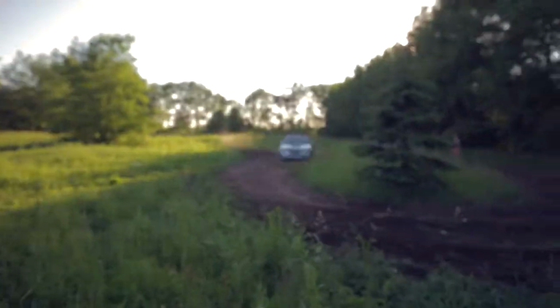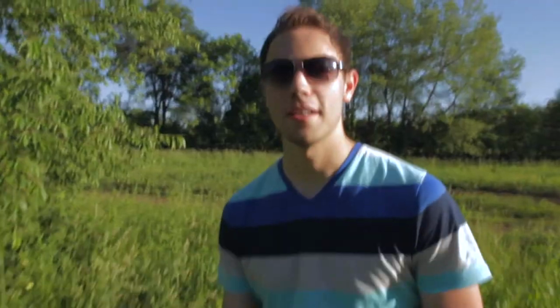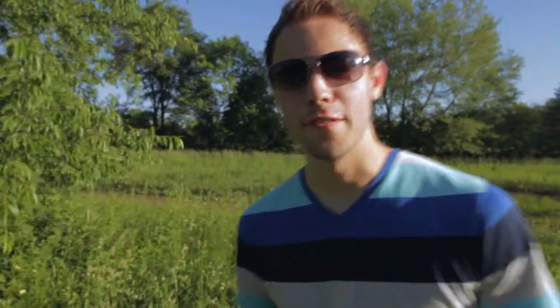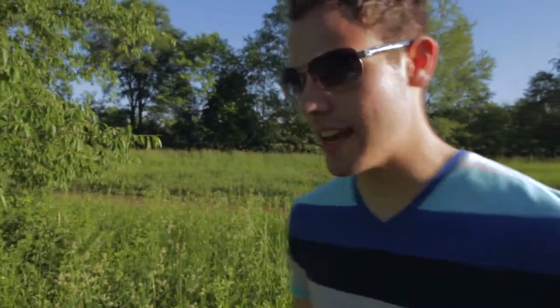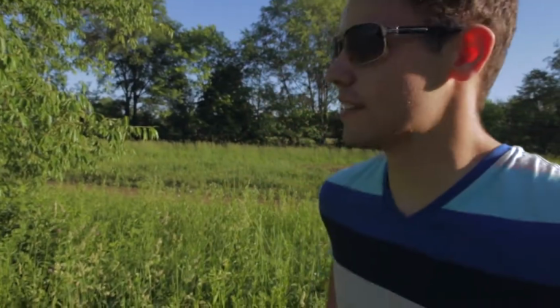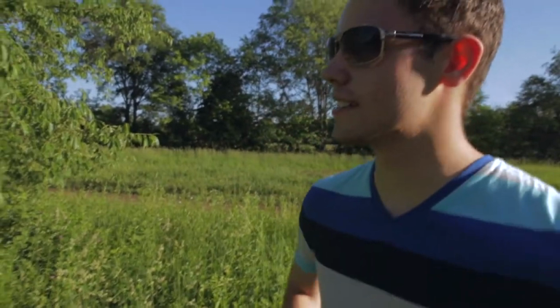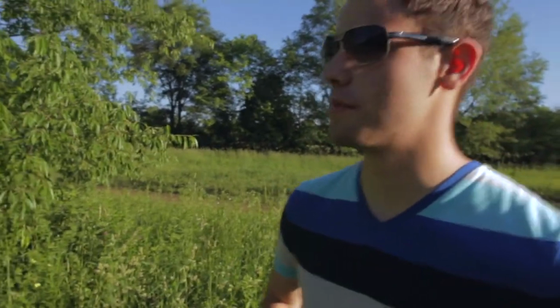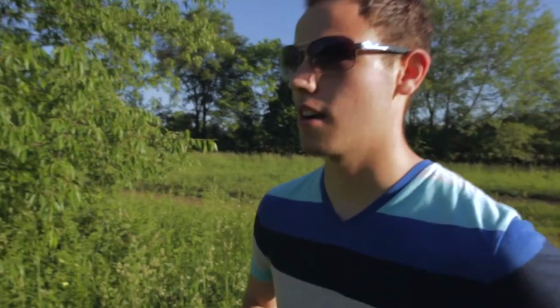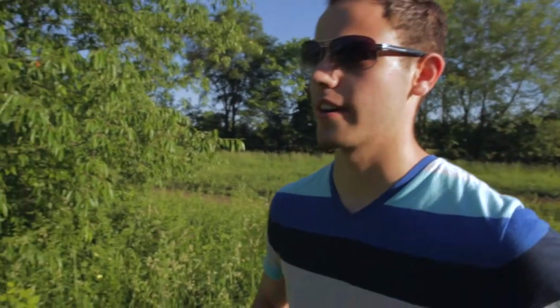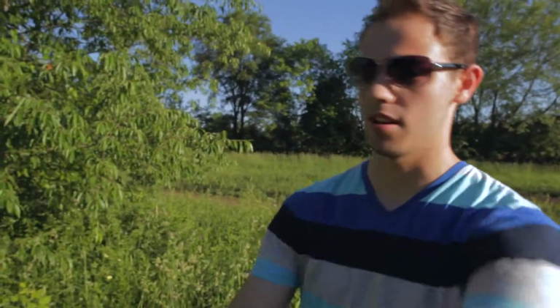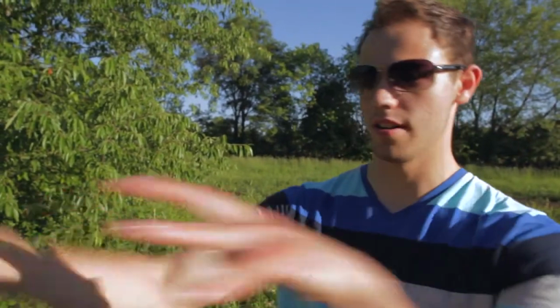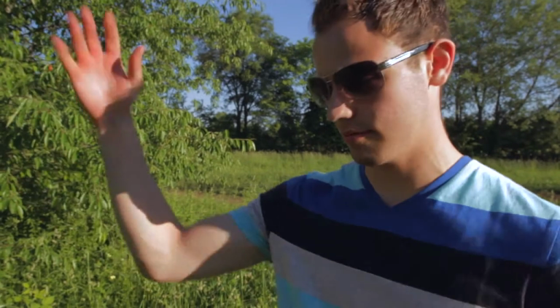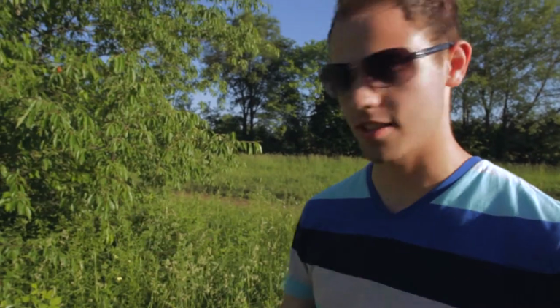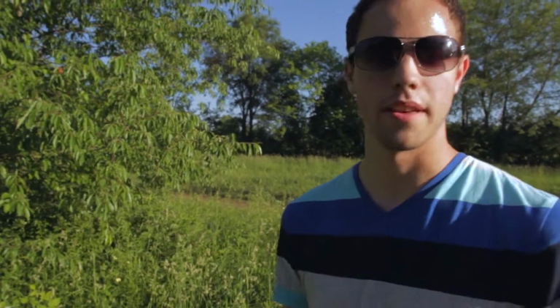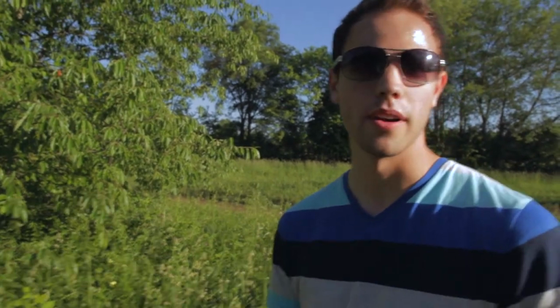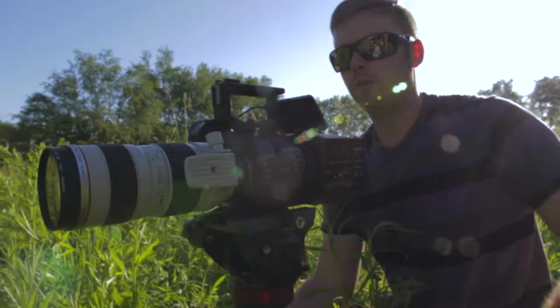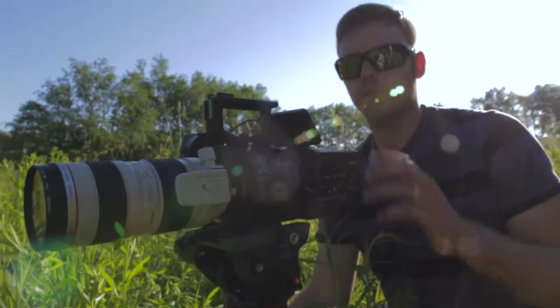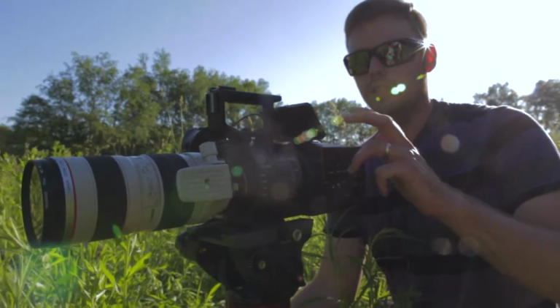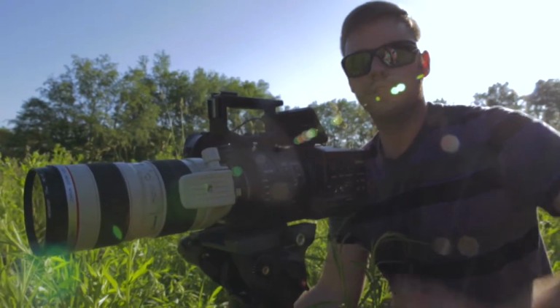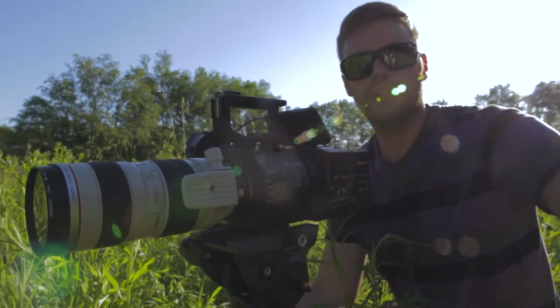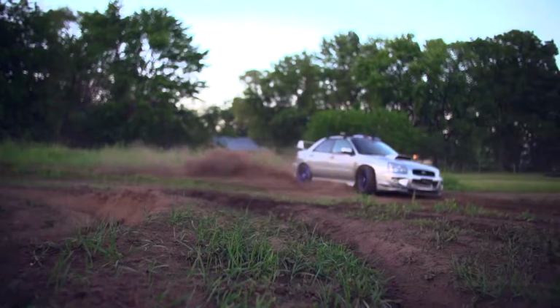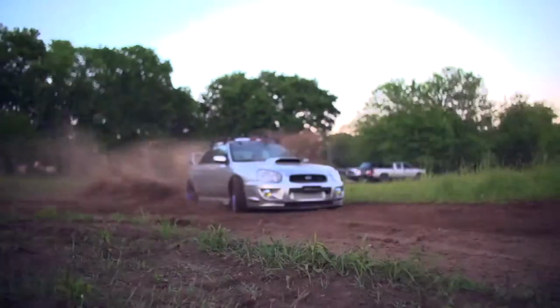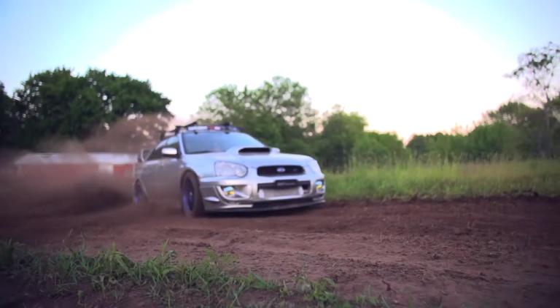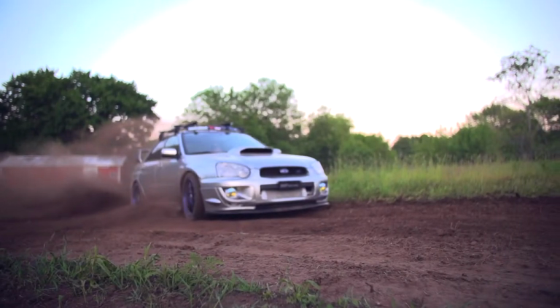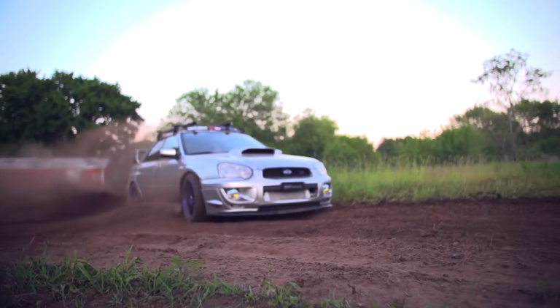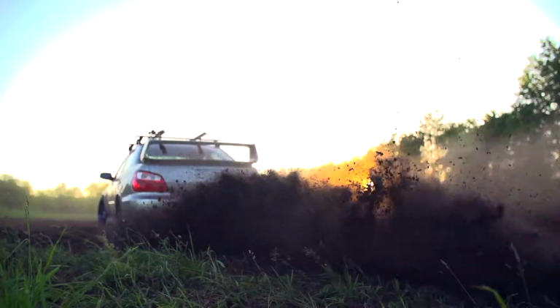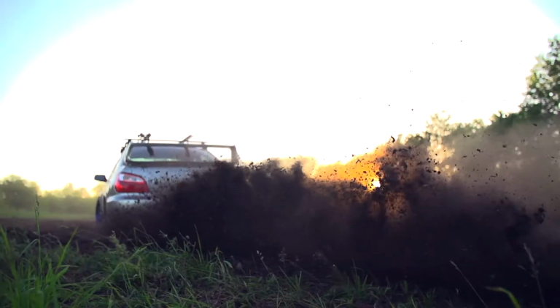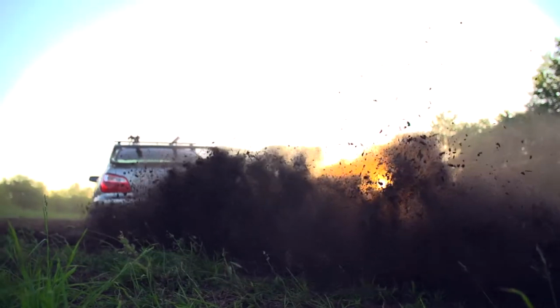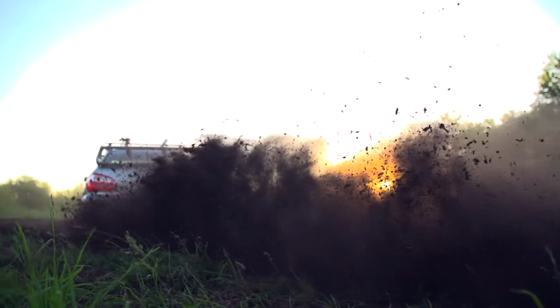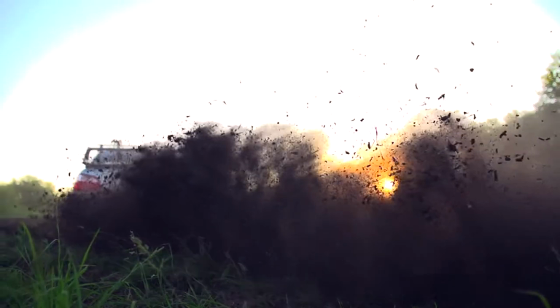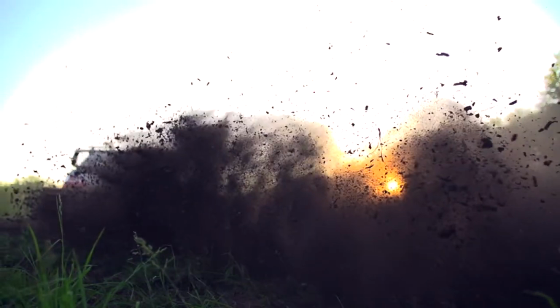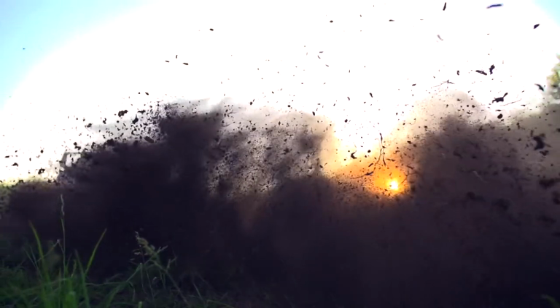We're about to do our first take with E. He's going to come in with his car and we're going to get some awesome dirt just spitting everywhere. We are using the Sony FS700 at 240 frames per second for the Subaru and Tire Rack dealer video.